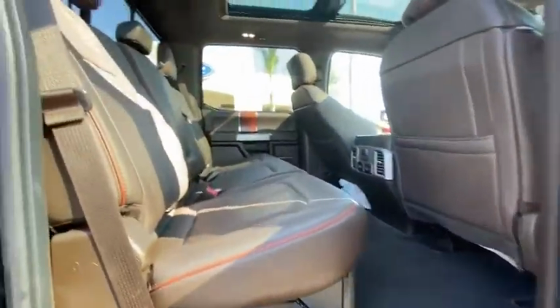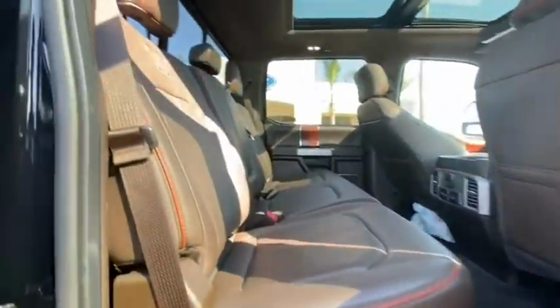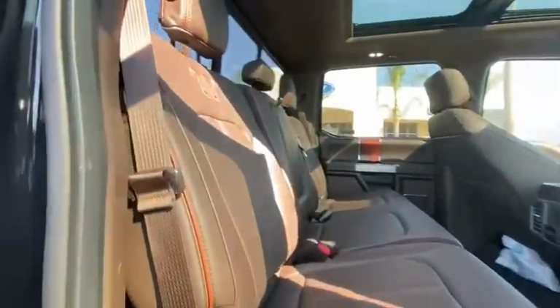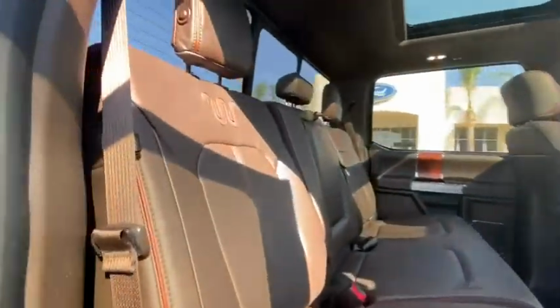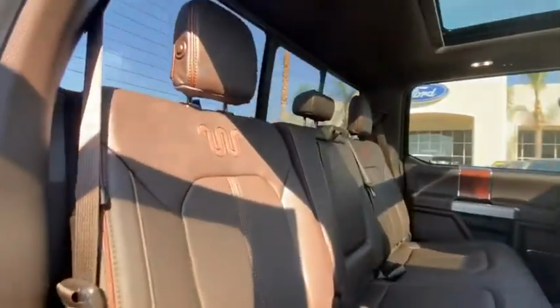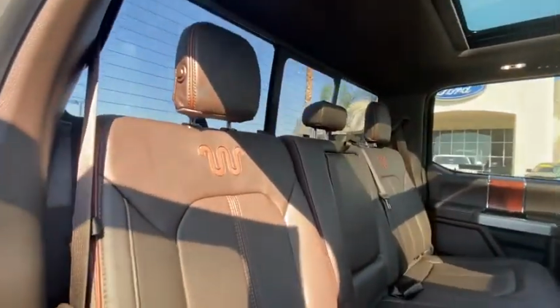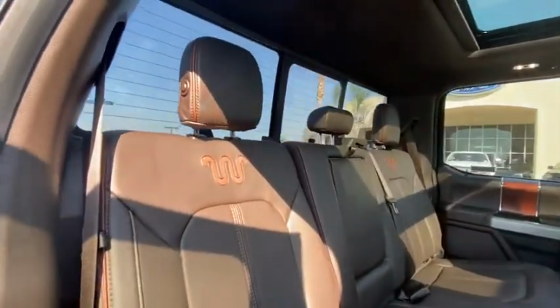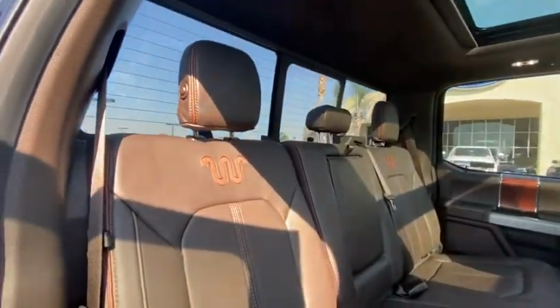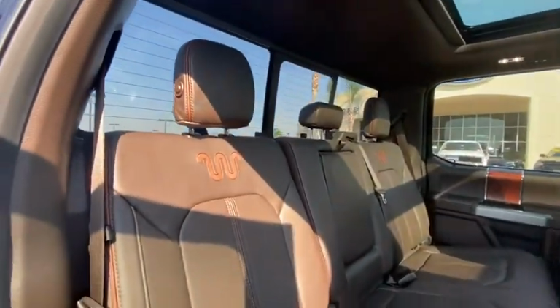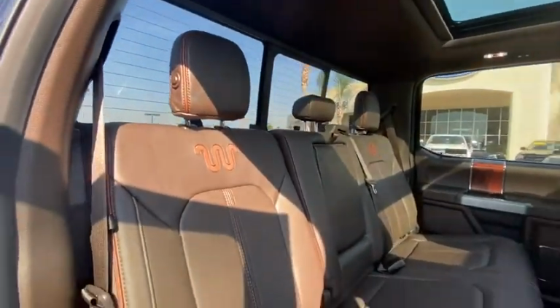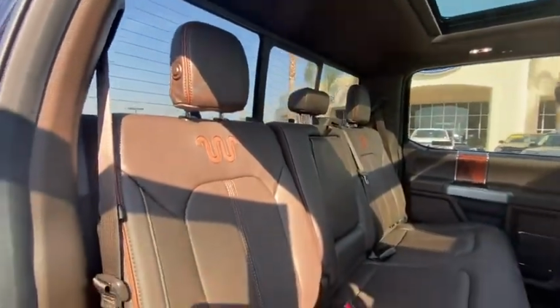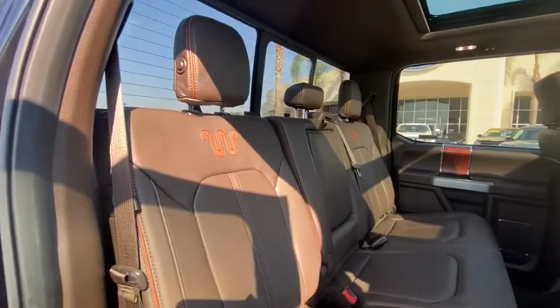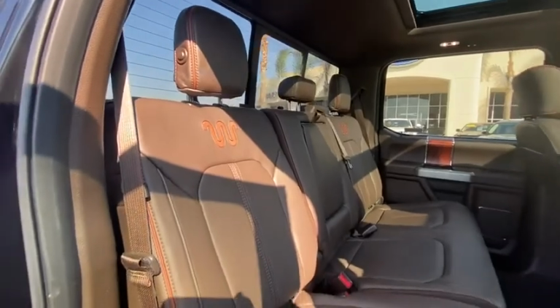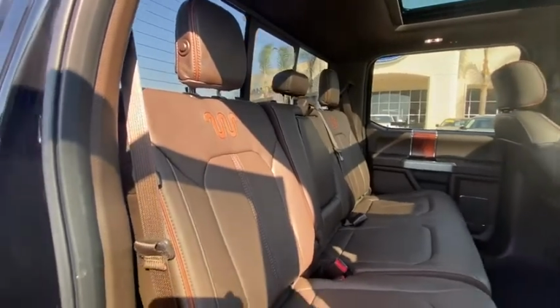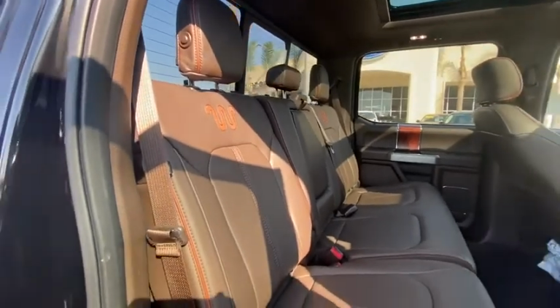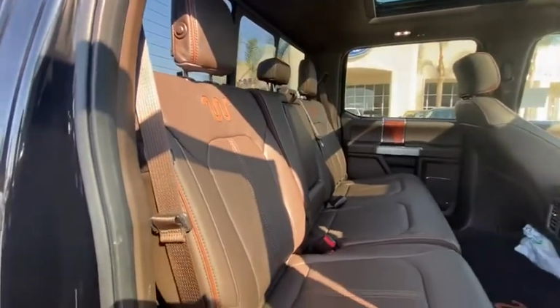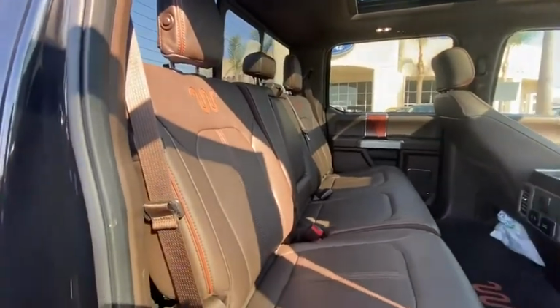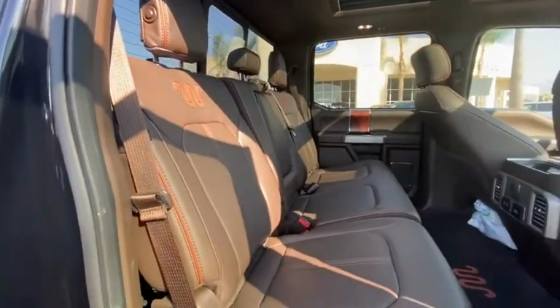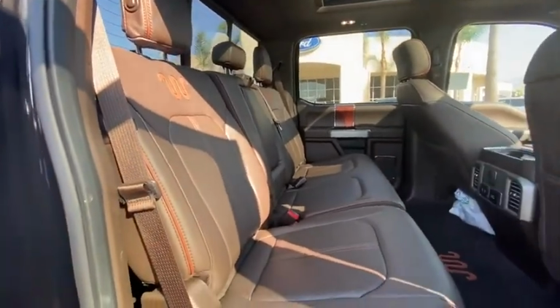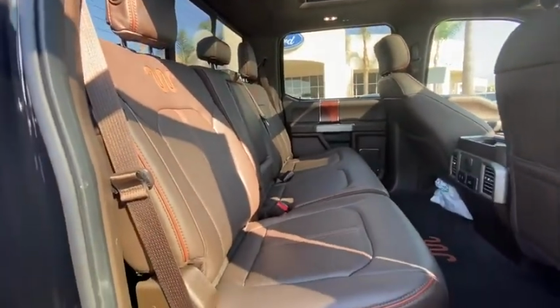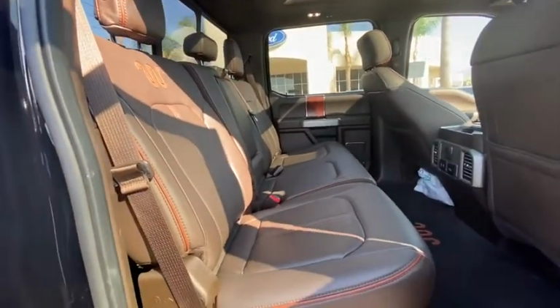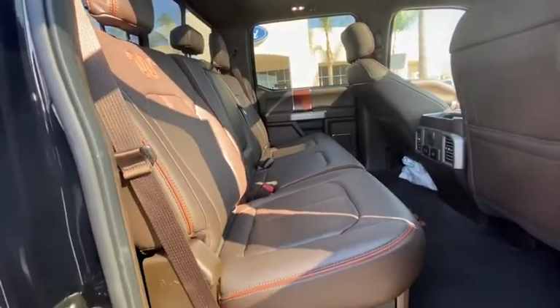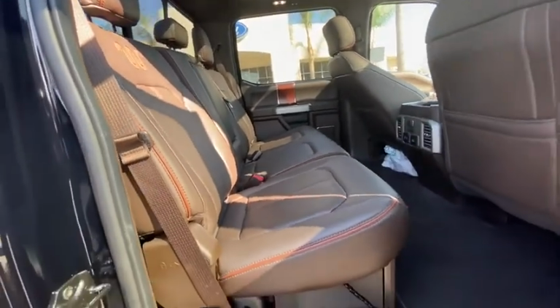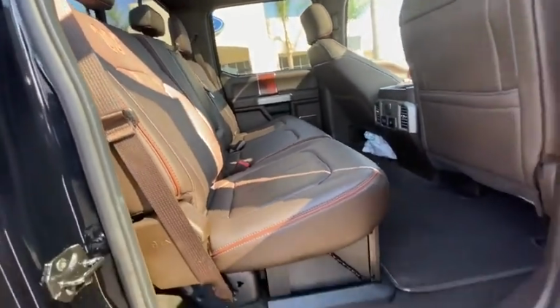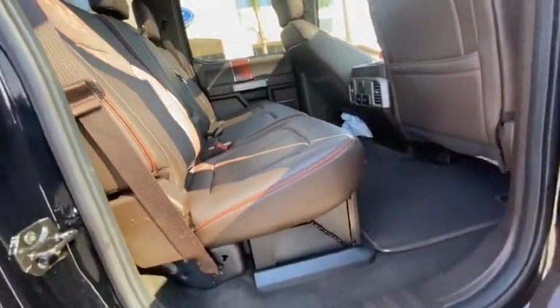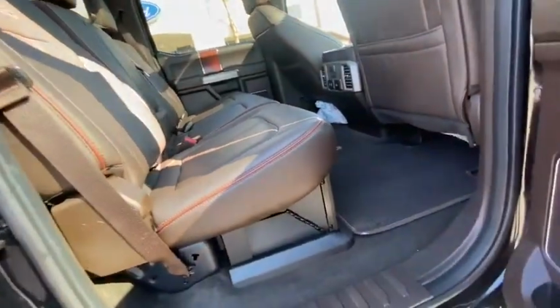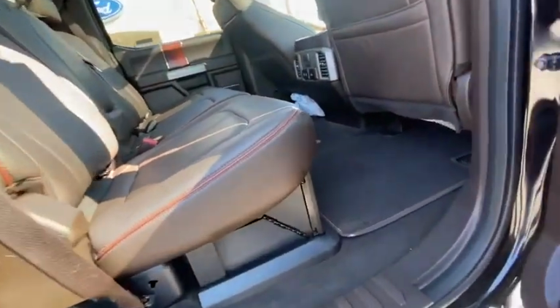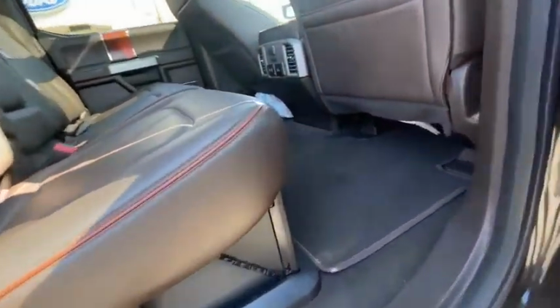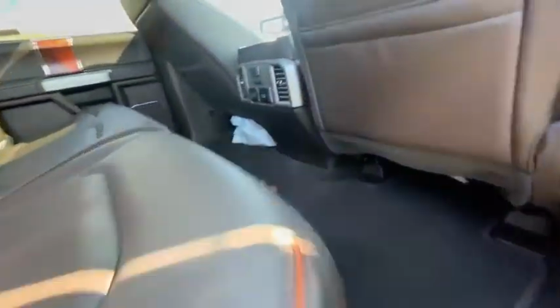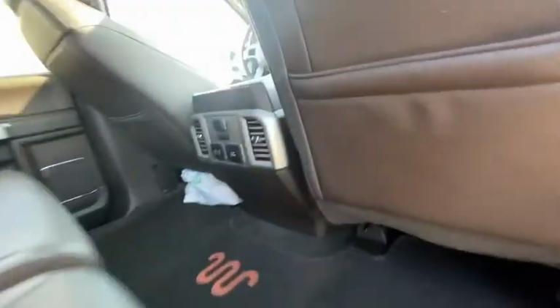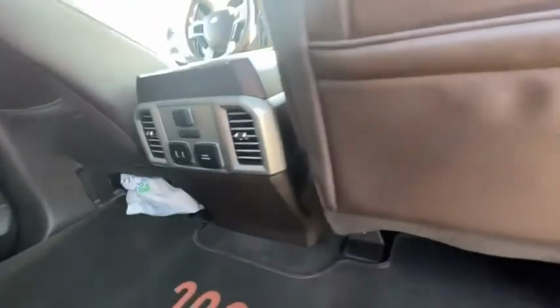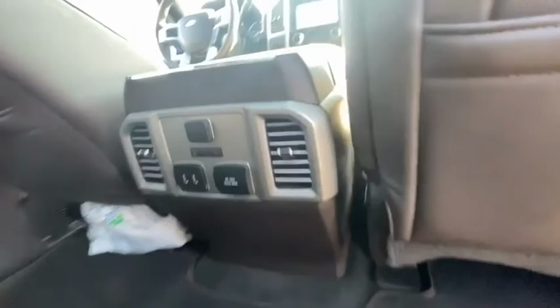Security system, rear window defroster, power windows, compass, heated steering wheel, heated front seat, trip computer, panic alarm.